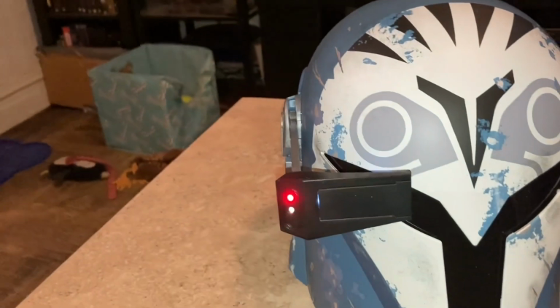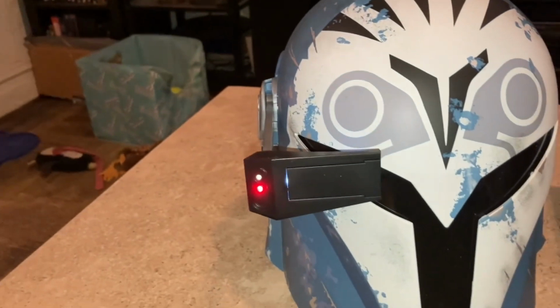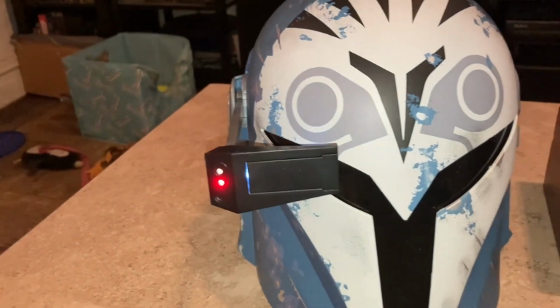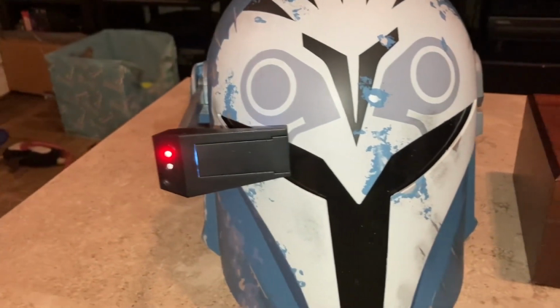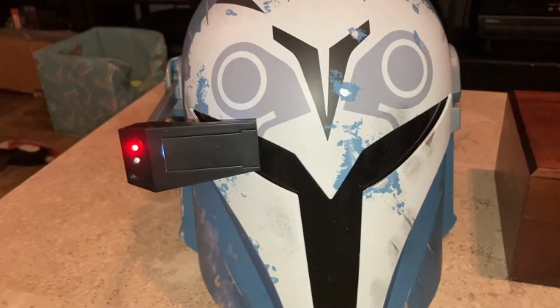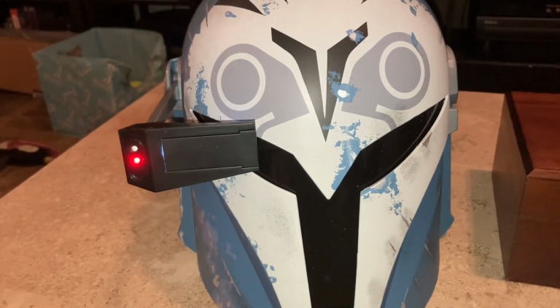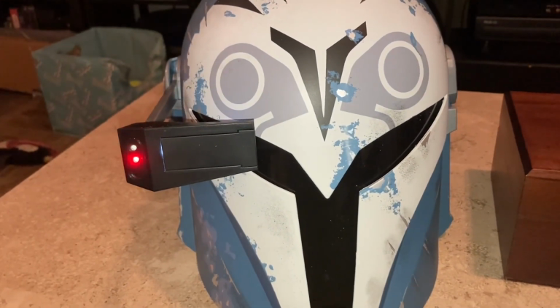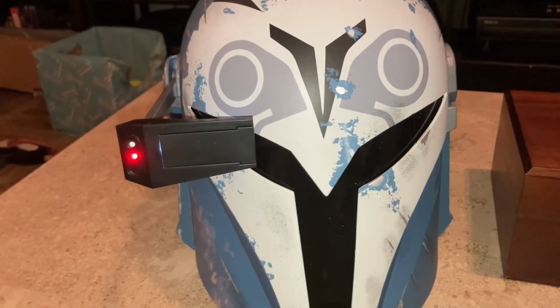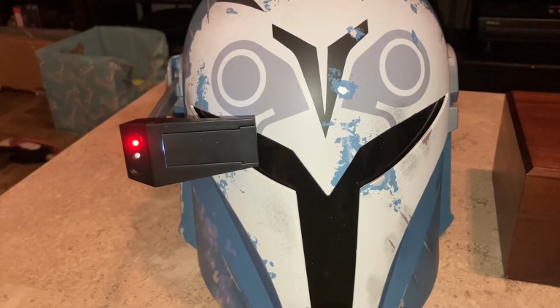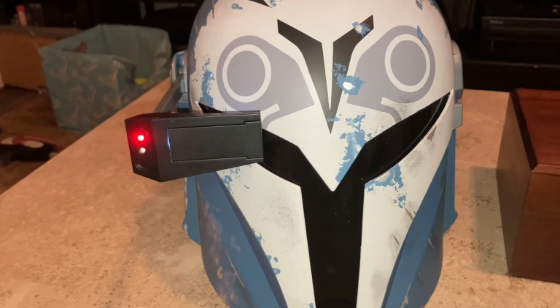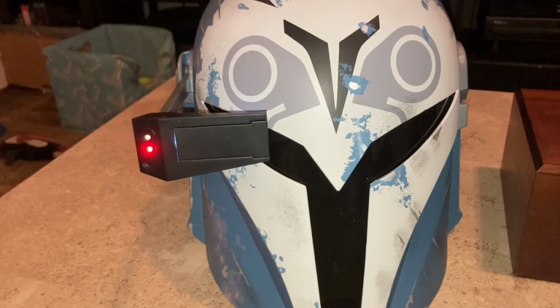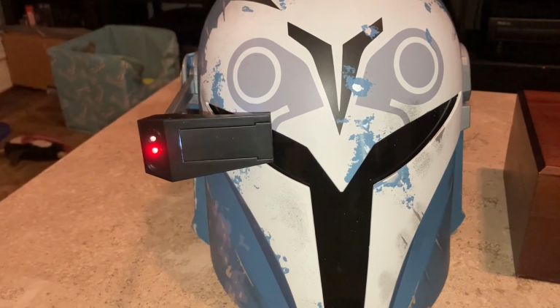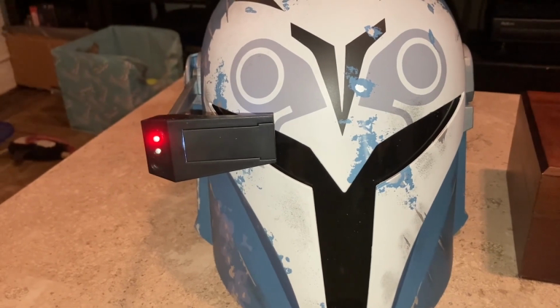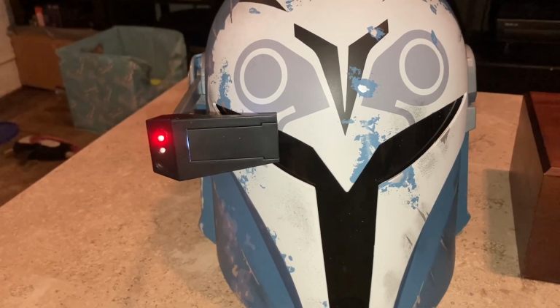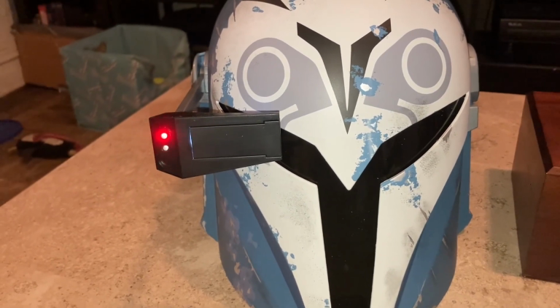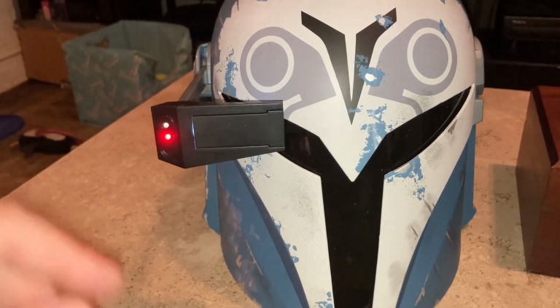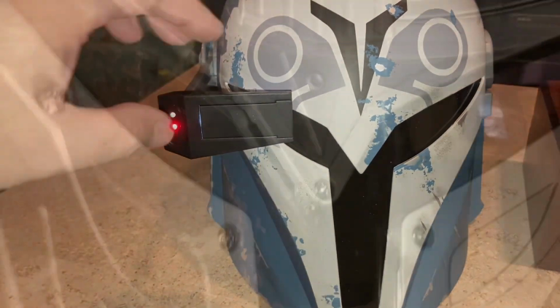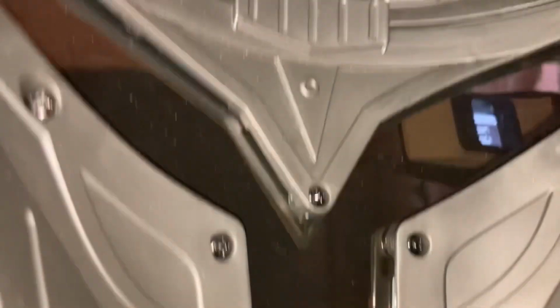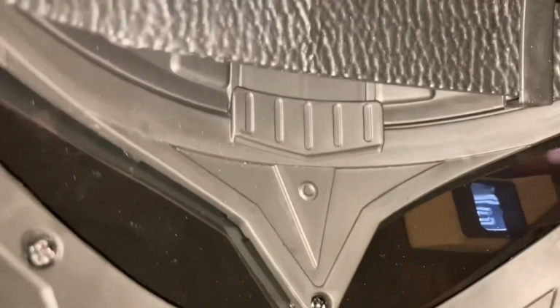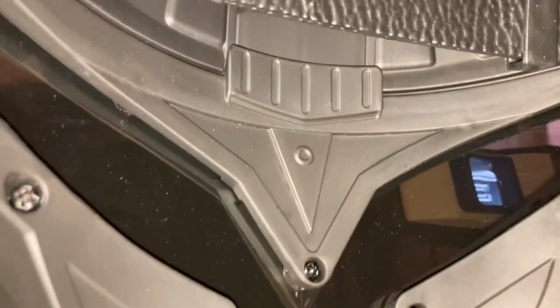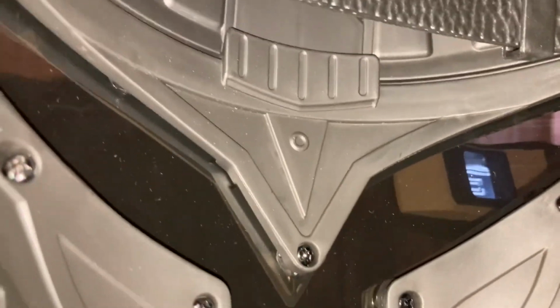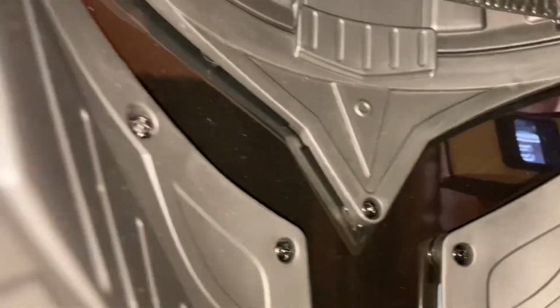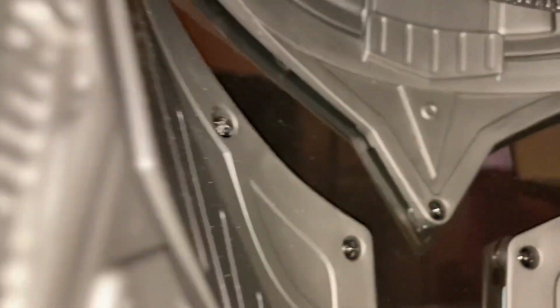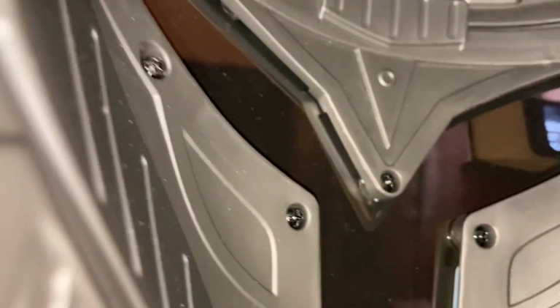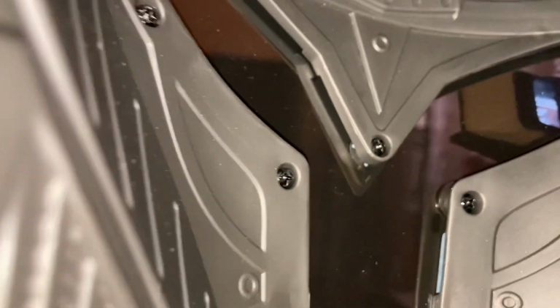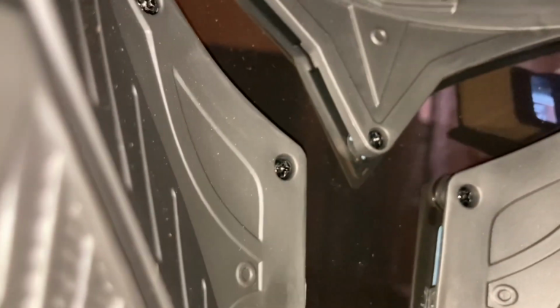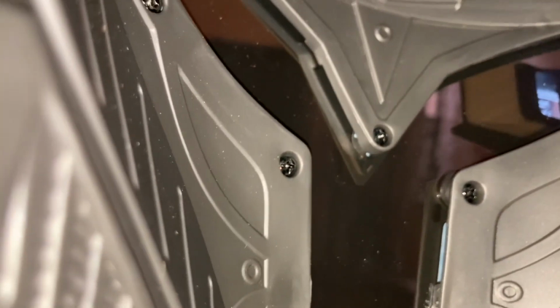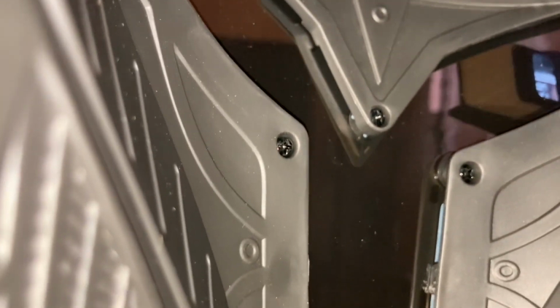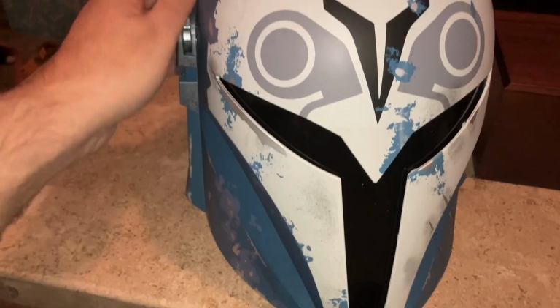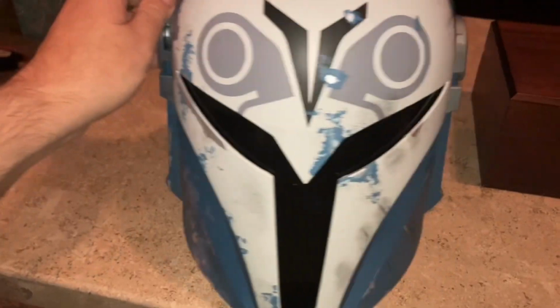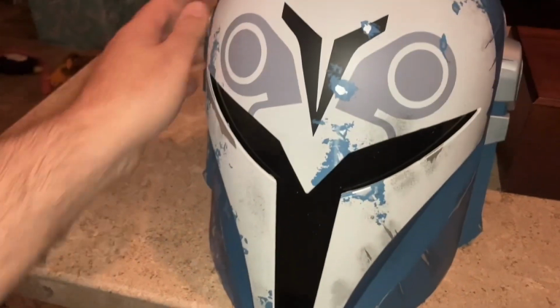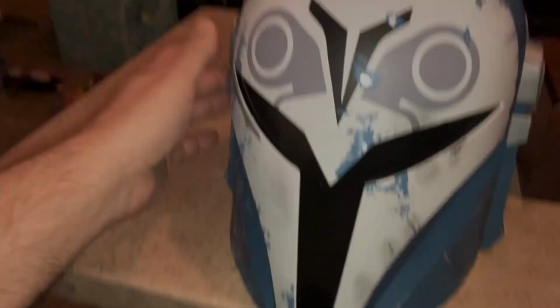You can see it has the lights that go up and down electronically for the viewfinder, and what it looks like from the inside if you were wearing it and had the viewfinder on. And that's really about it.